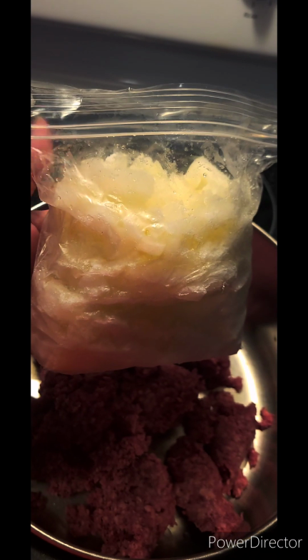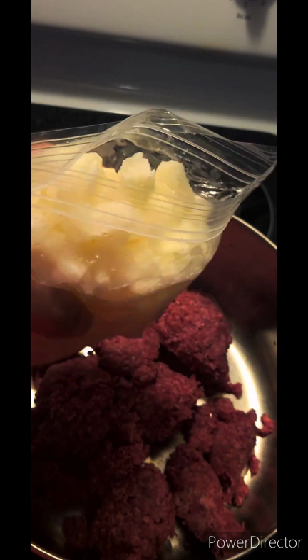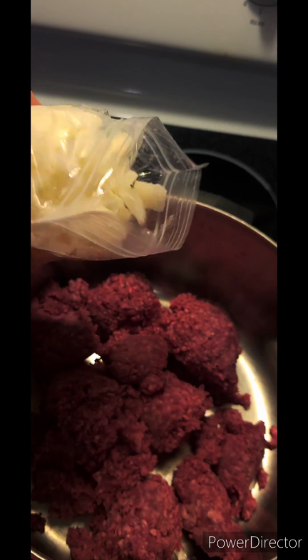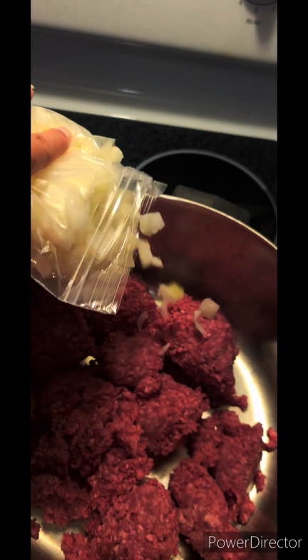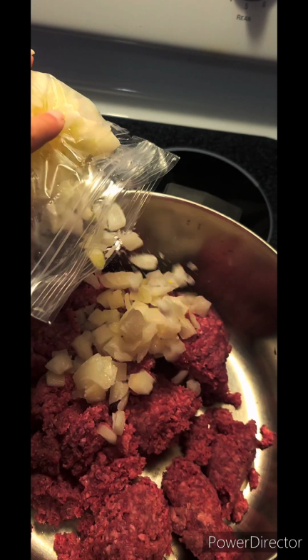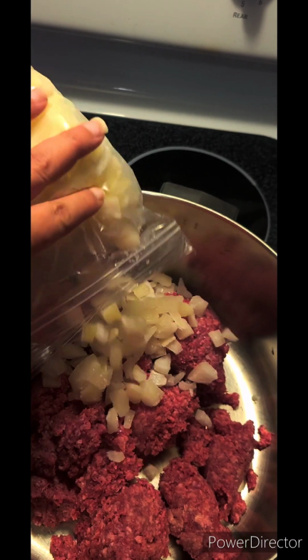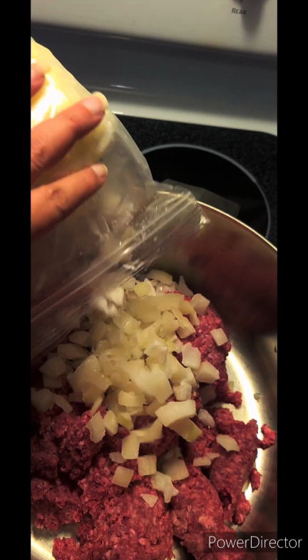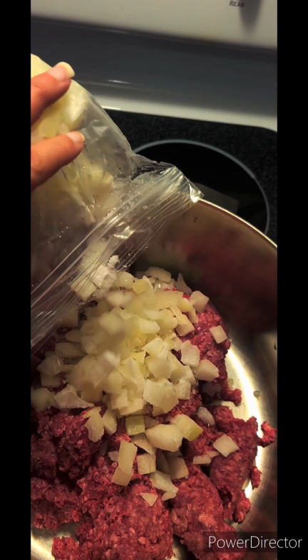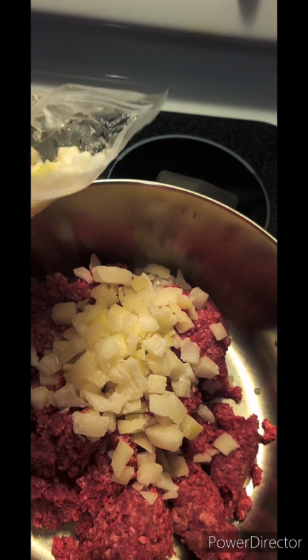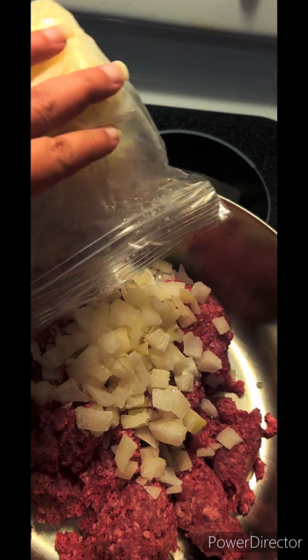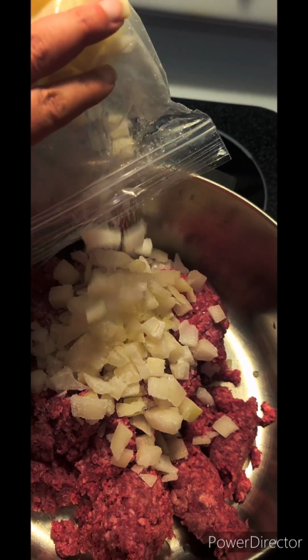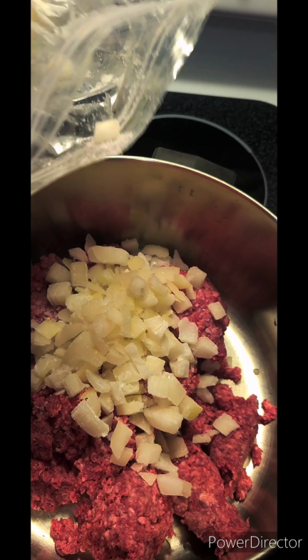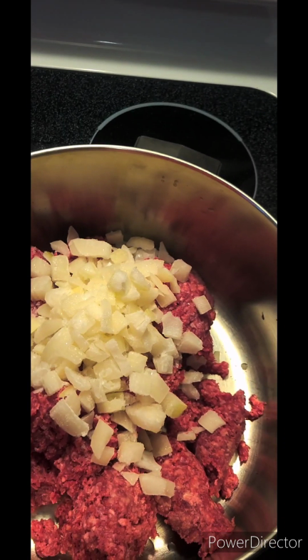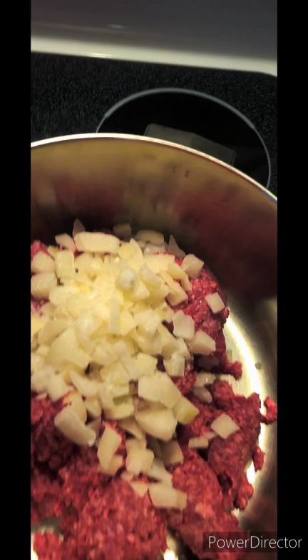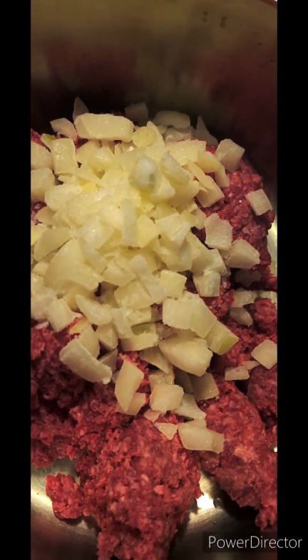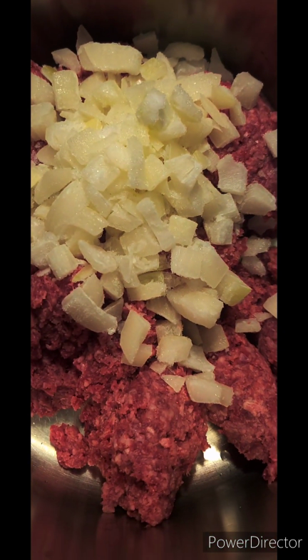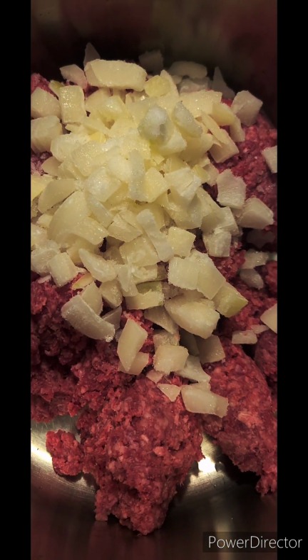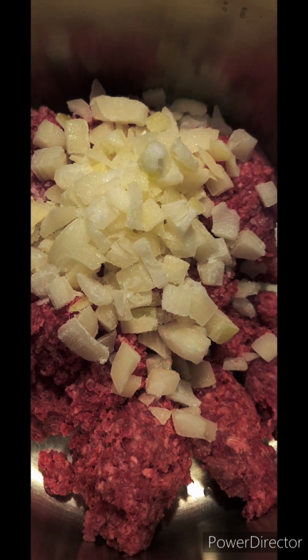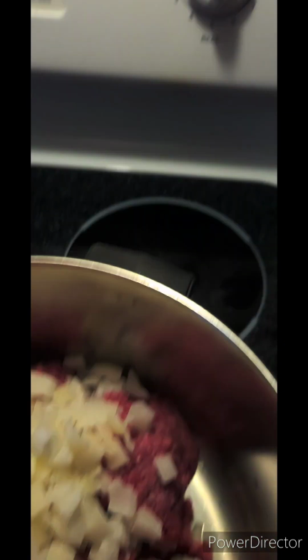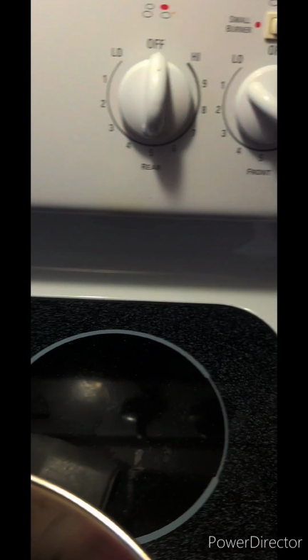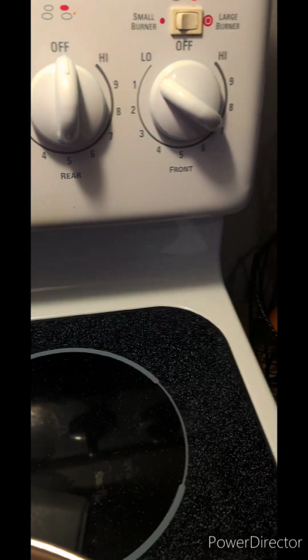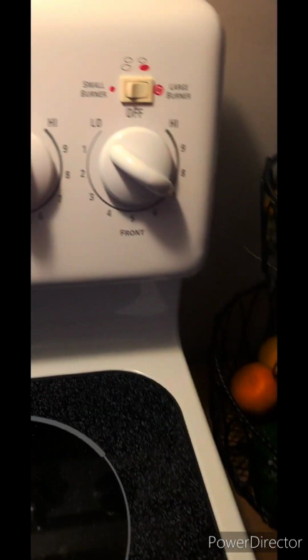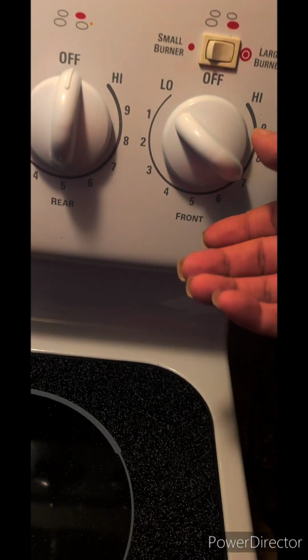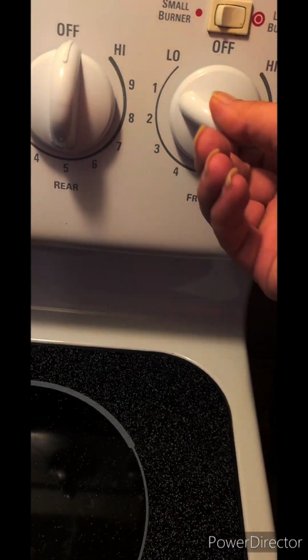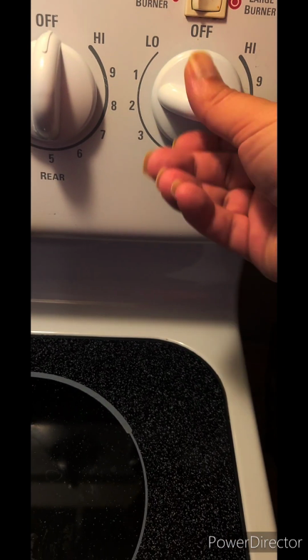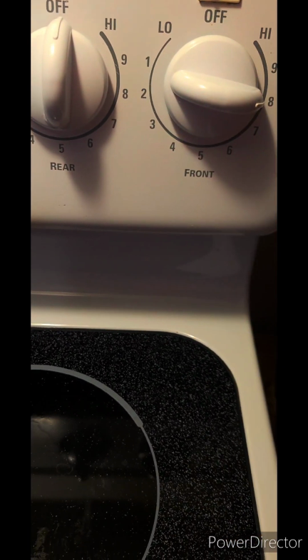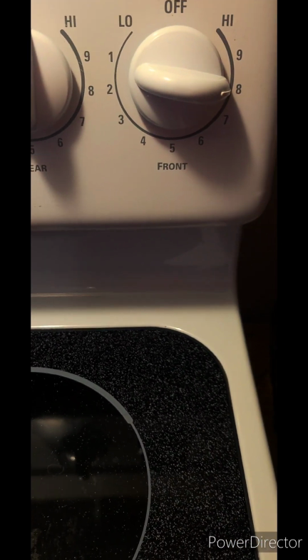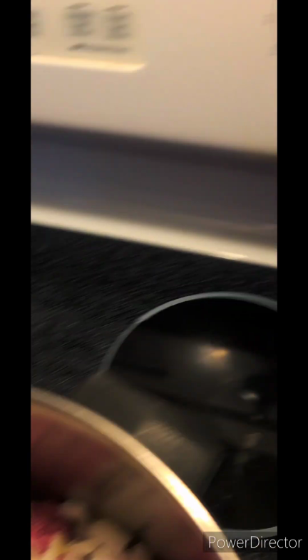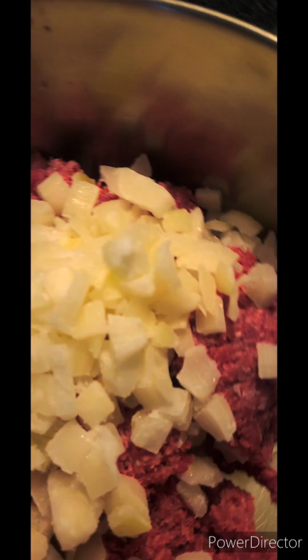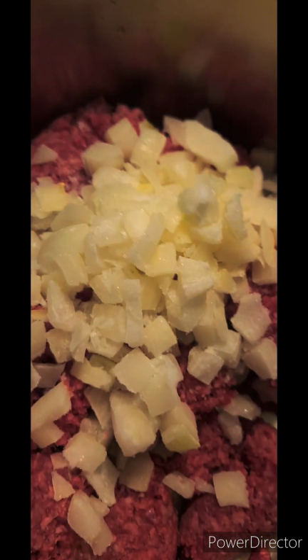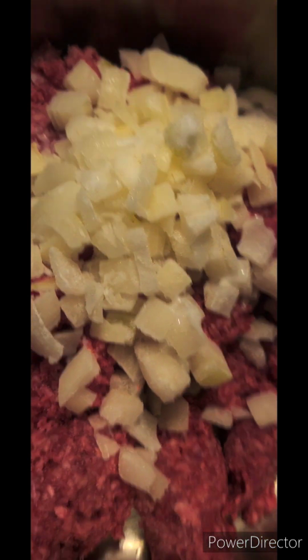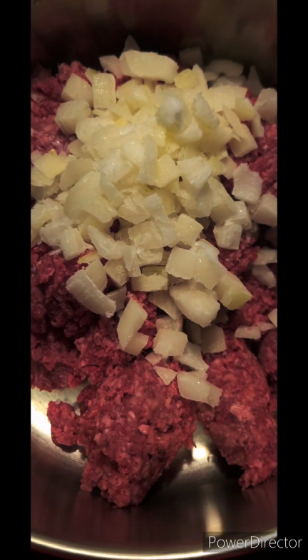I'm just going to add some of these frozen onions. I love batch freezing my onions — you can tell they look amazing, absolutely perfect. I got my heat on 7 and I'm actually going to turn that up to about 8 because I really want to brown my meat.